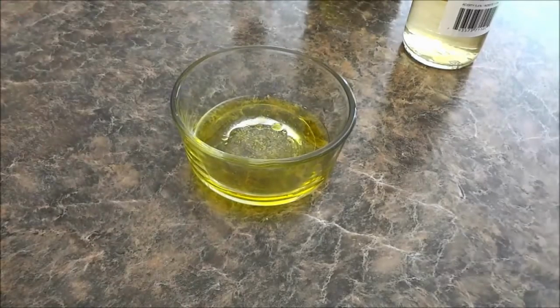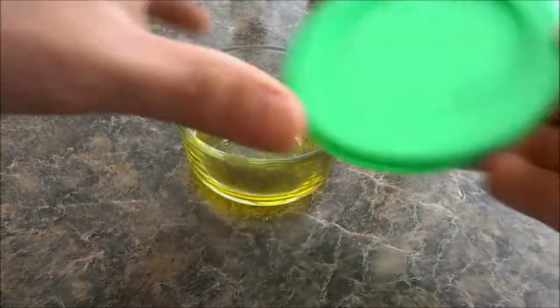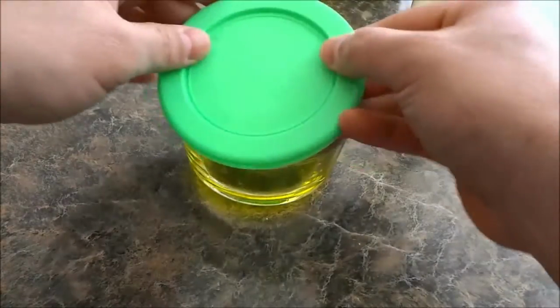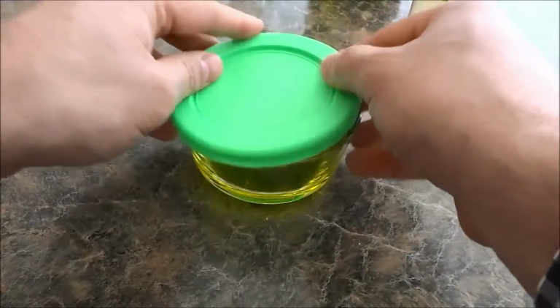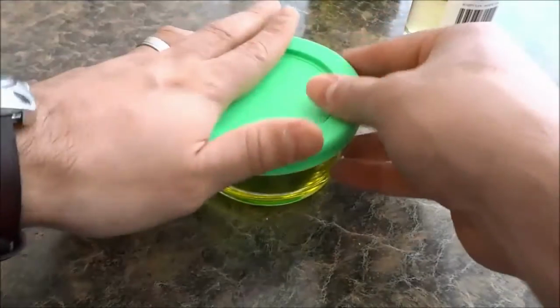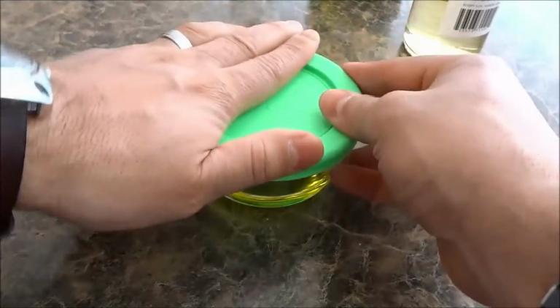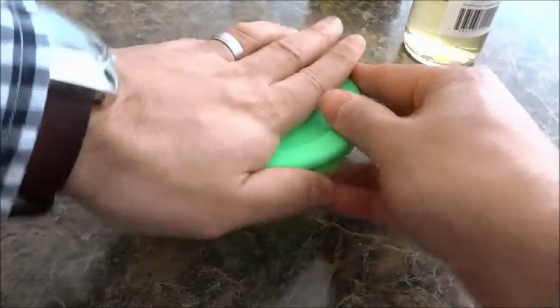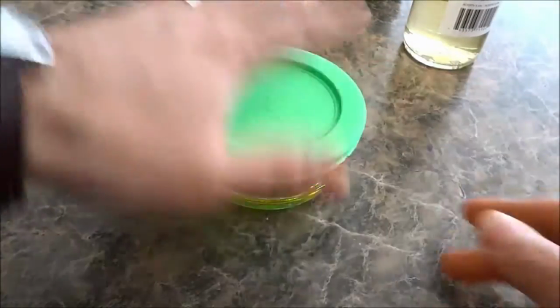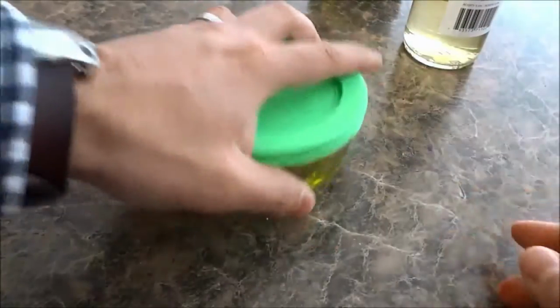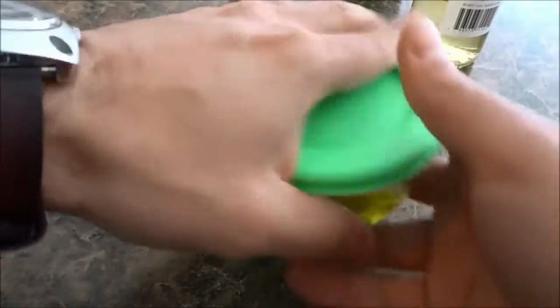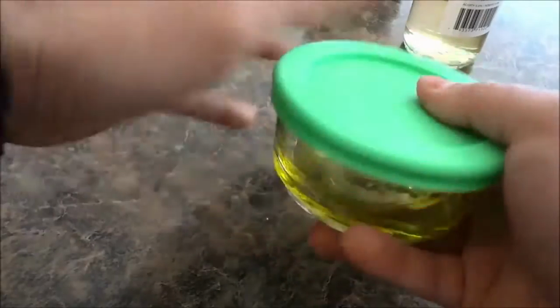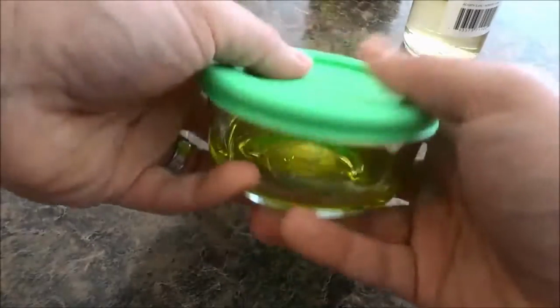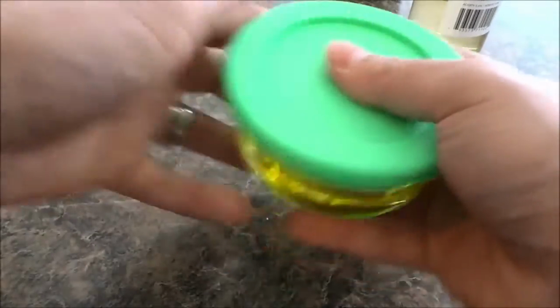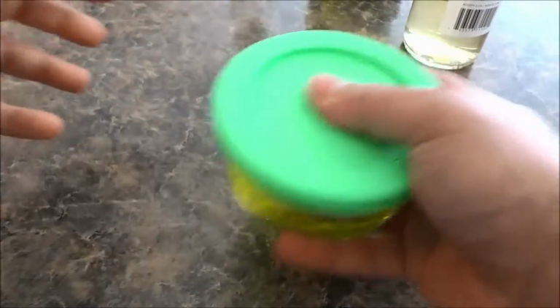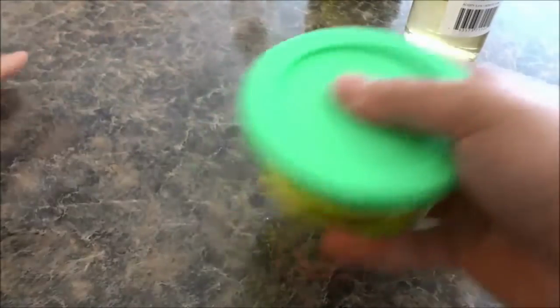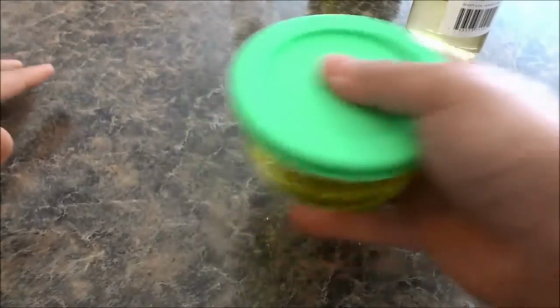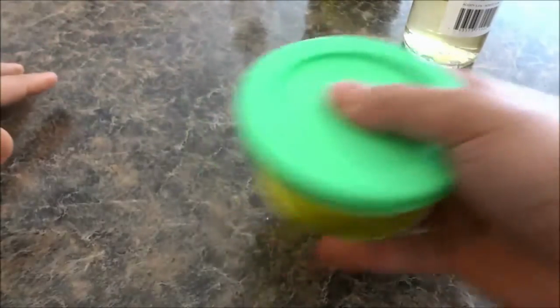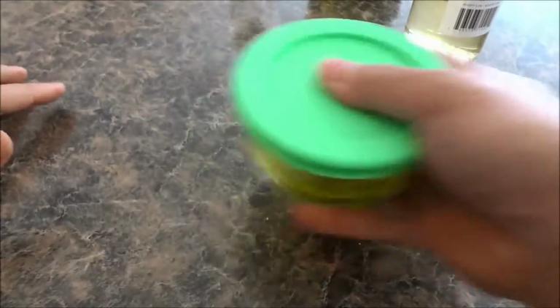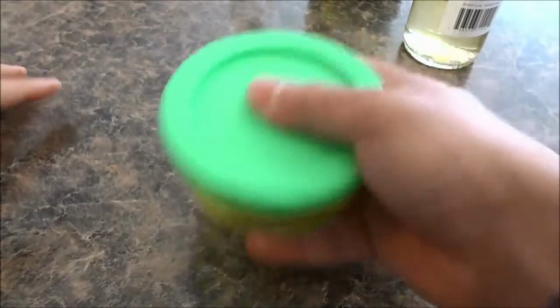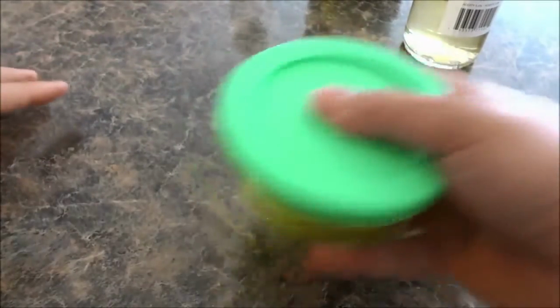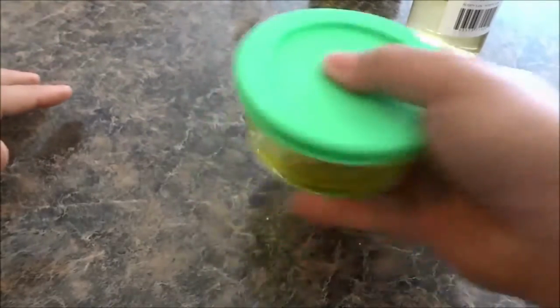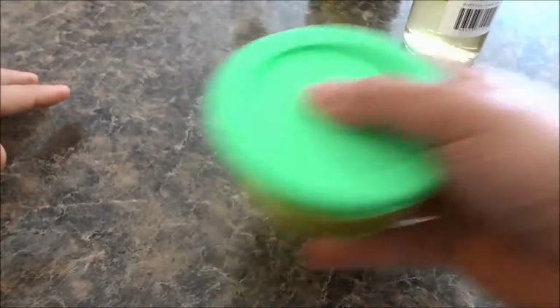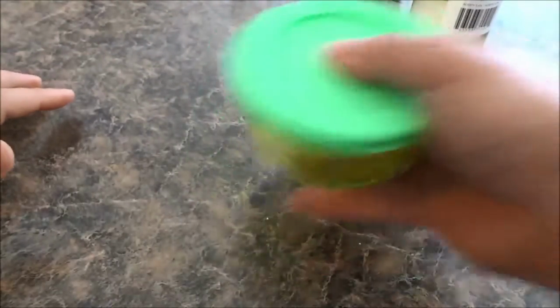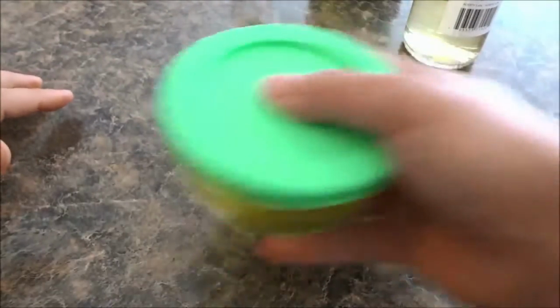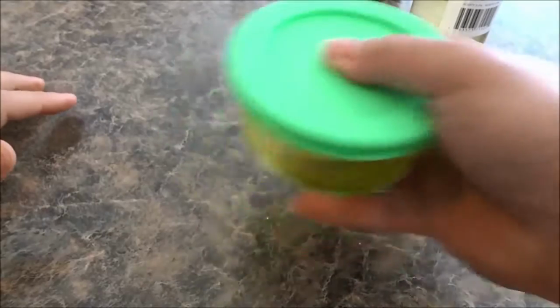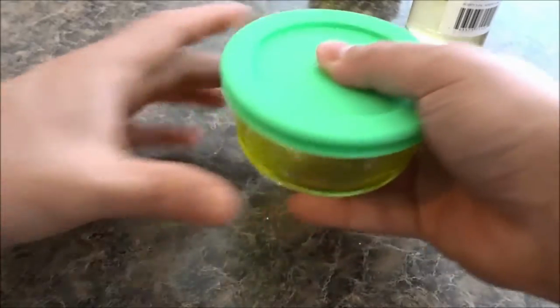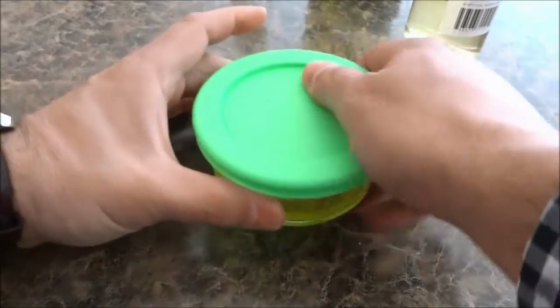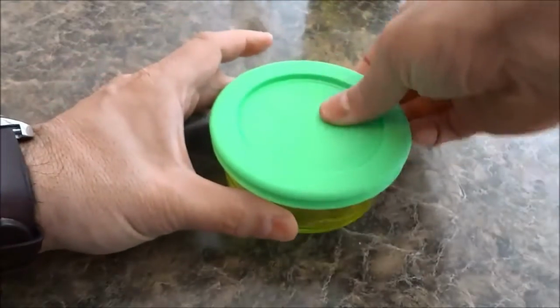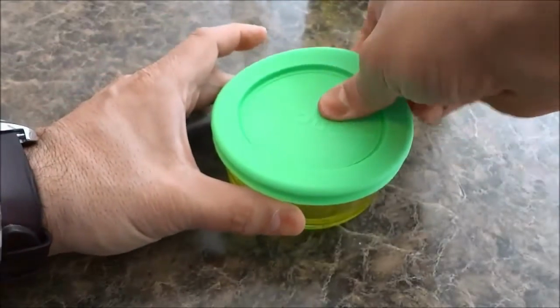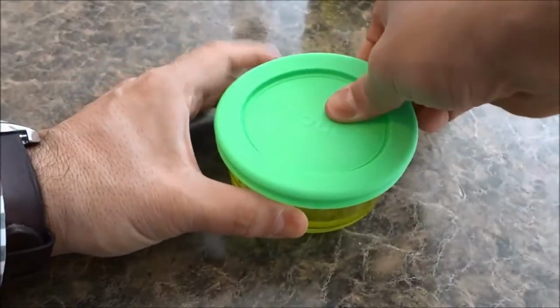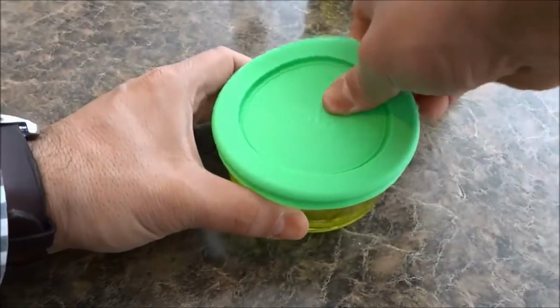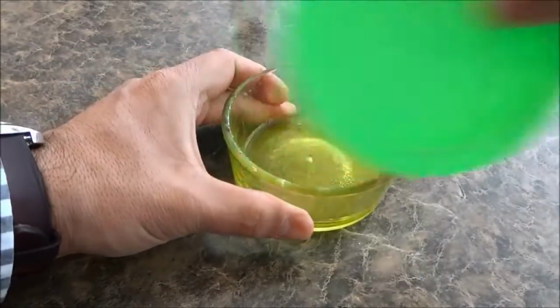Now I'm simply going to put the lid on the container and just shake it up to mix everything together. And that's basically it.